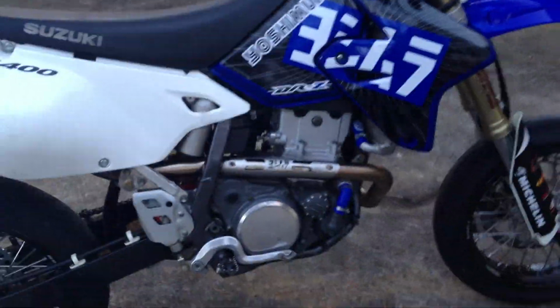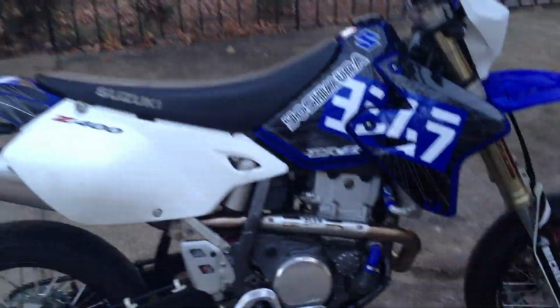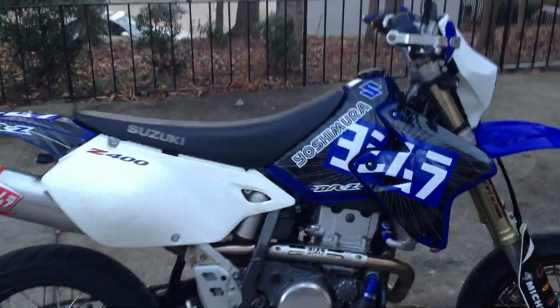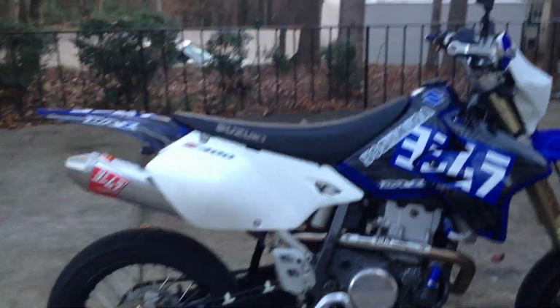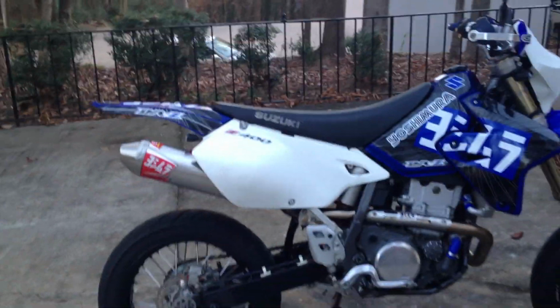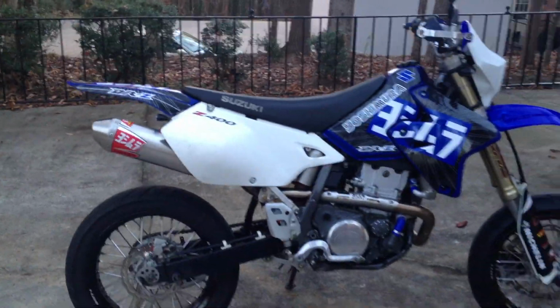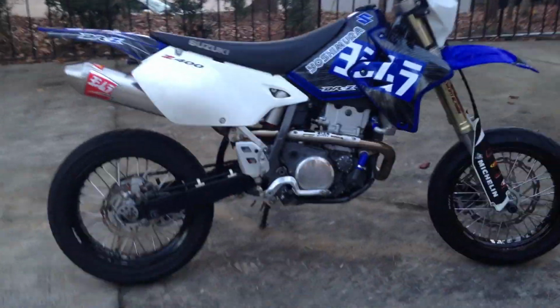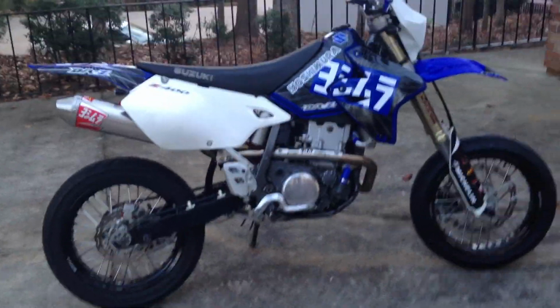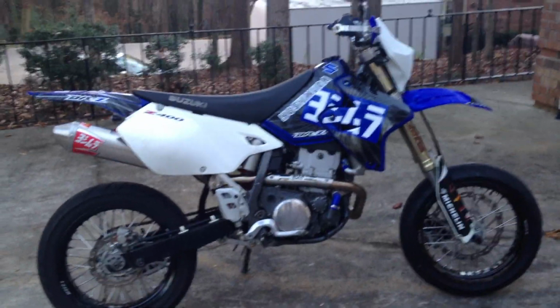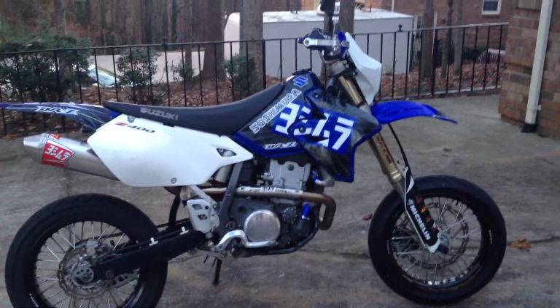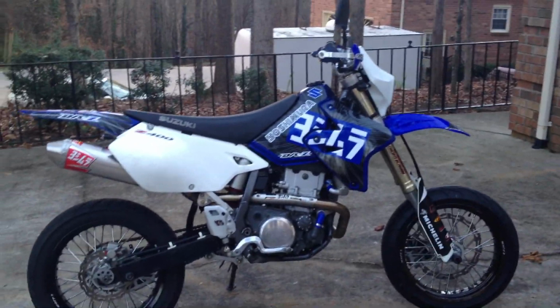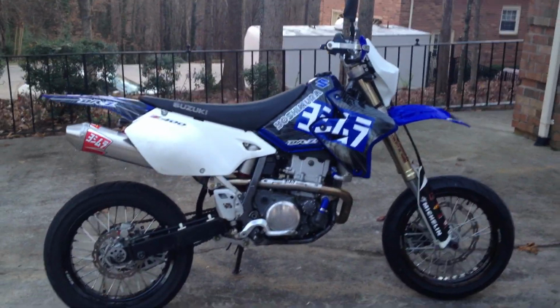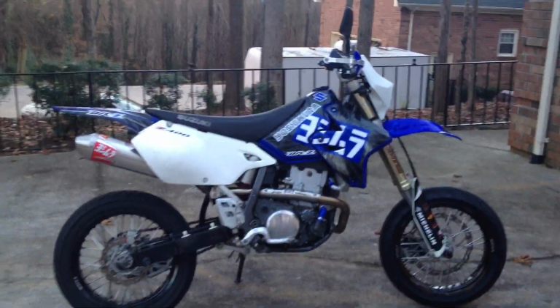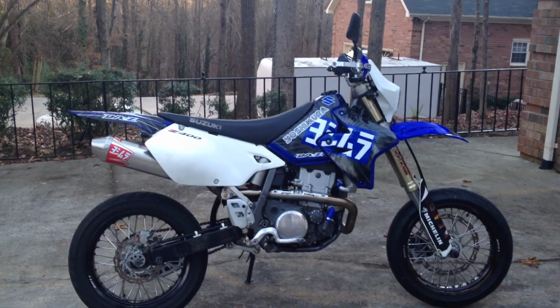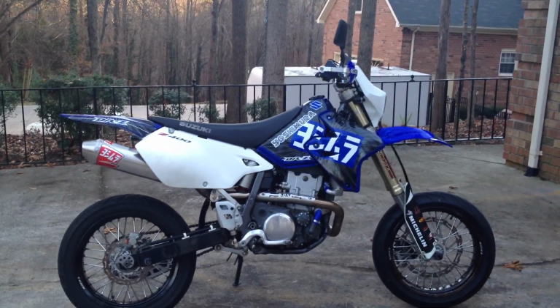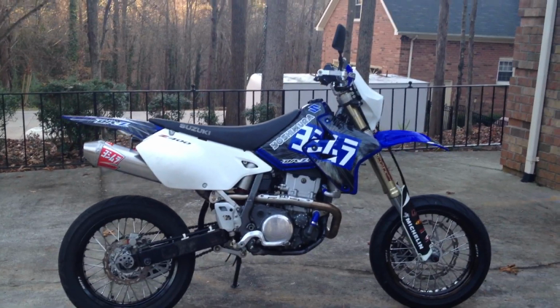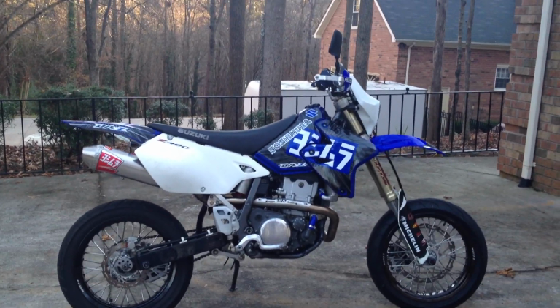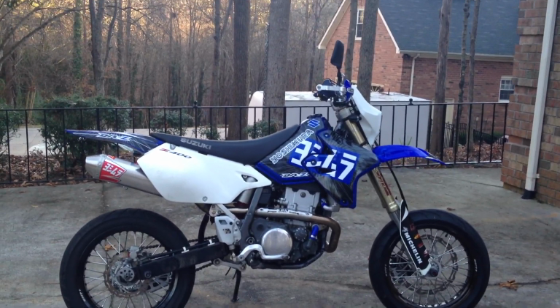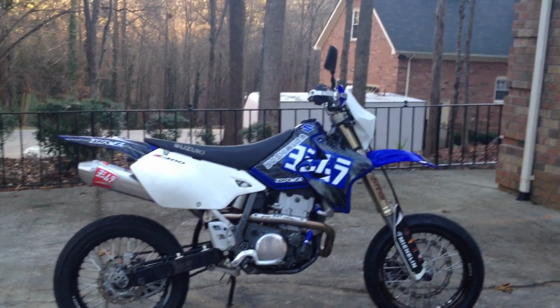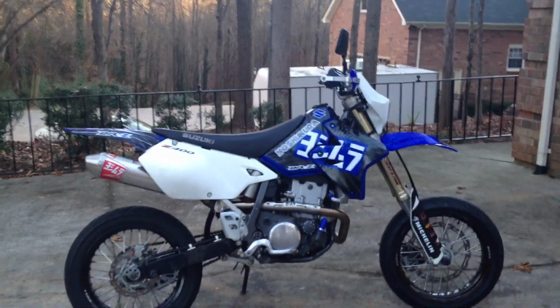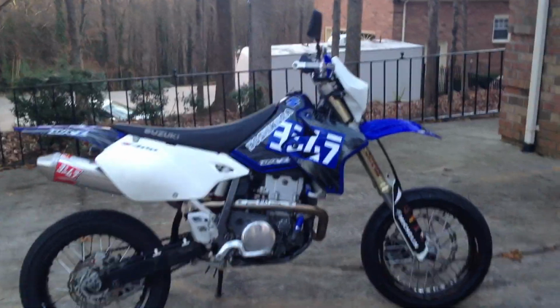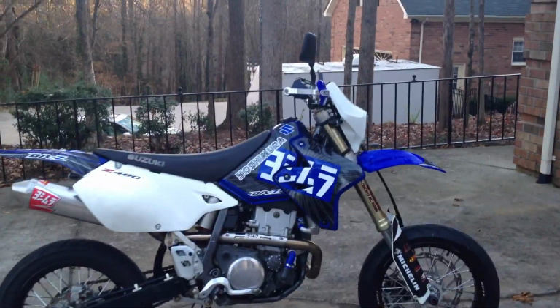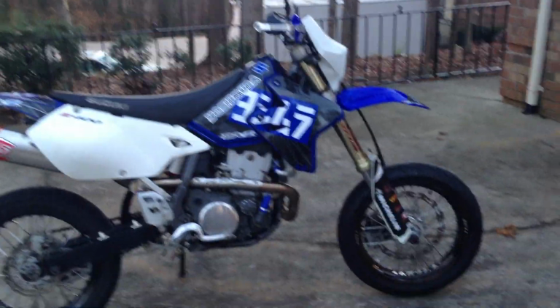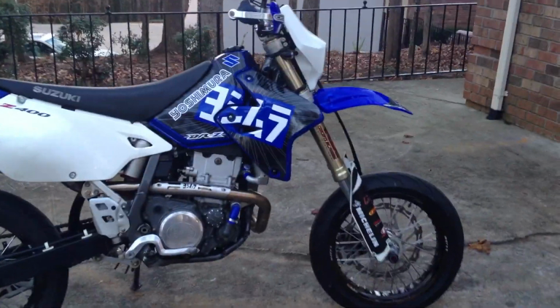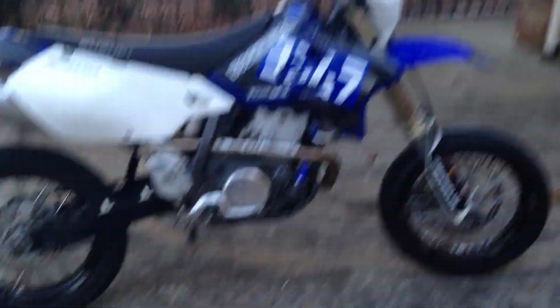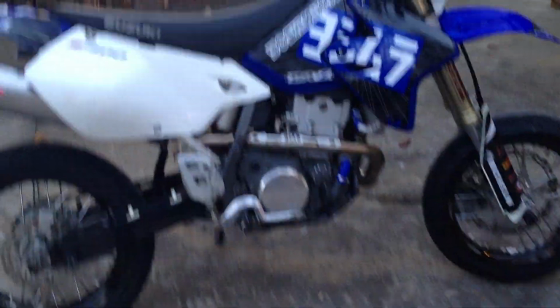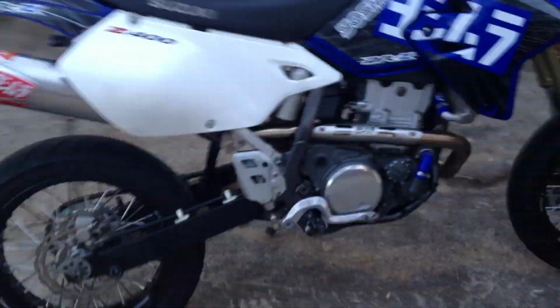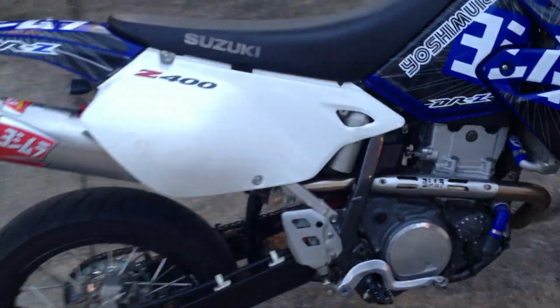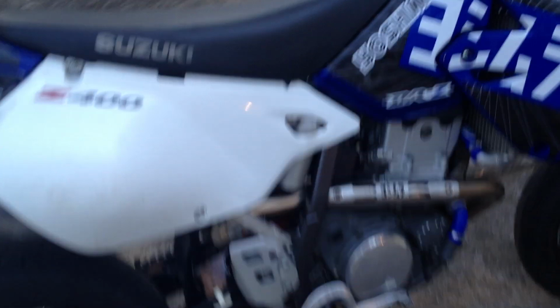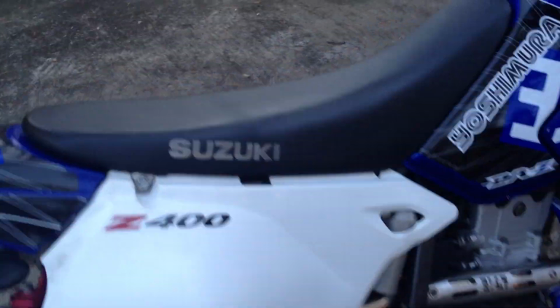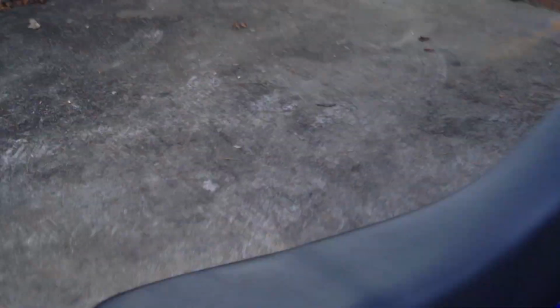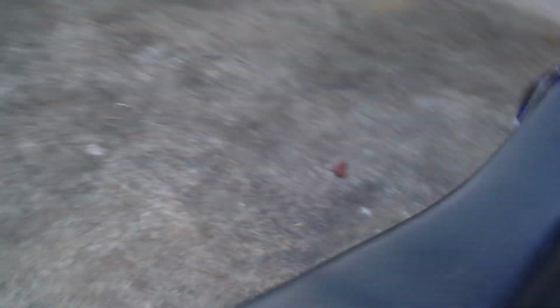I haven't rode it yet much because I can't ride it on the street legally yet since I don't have my motorcycle license. Can't wait though — it'll be fun.